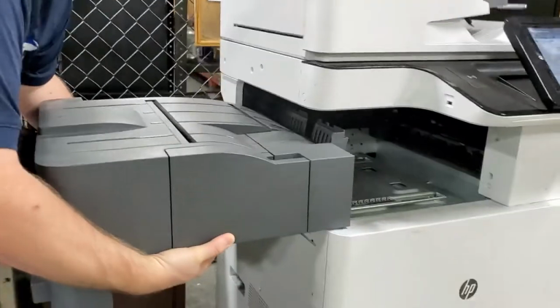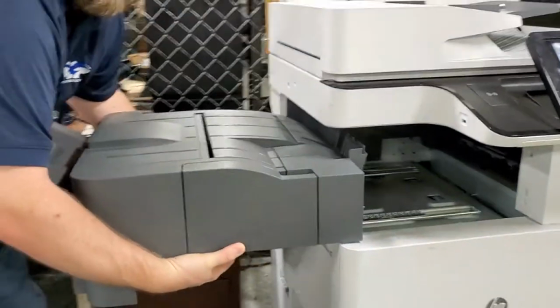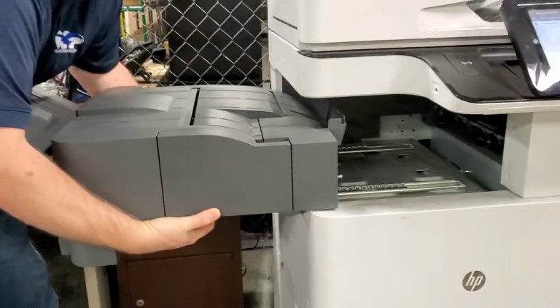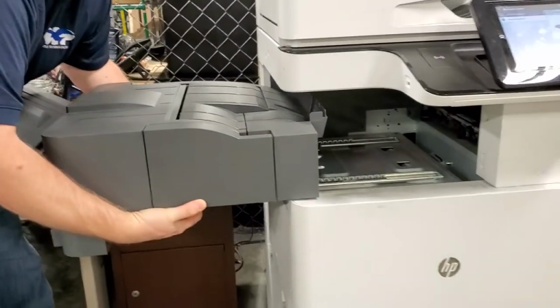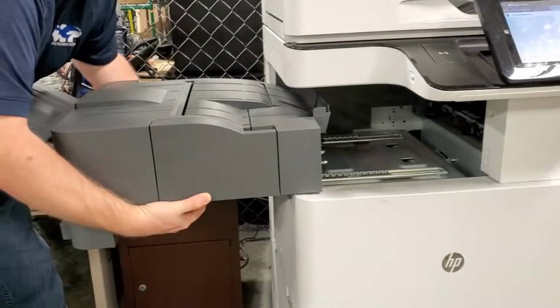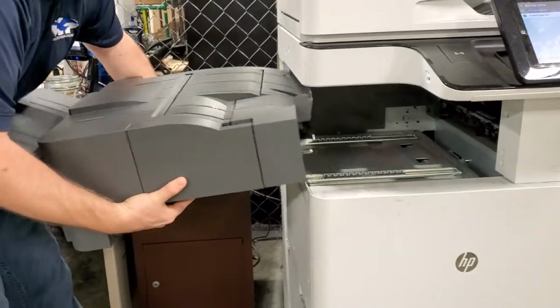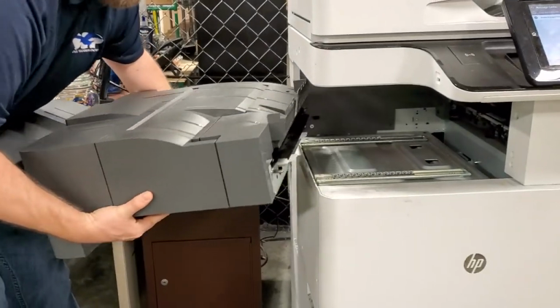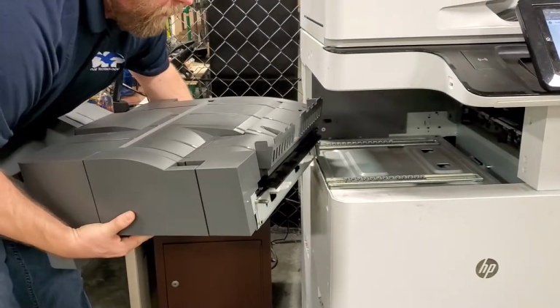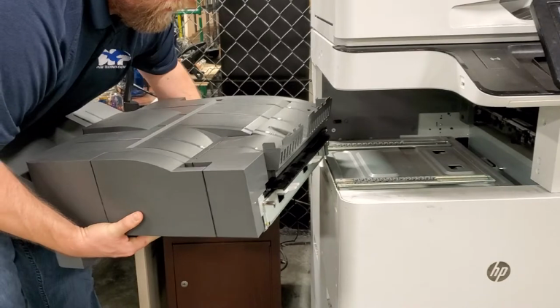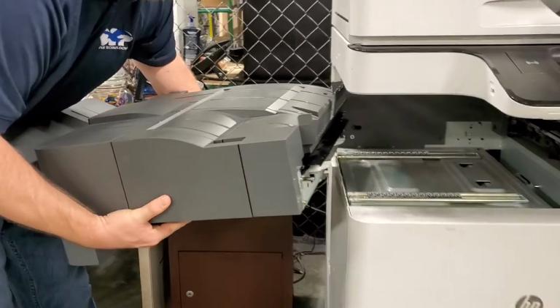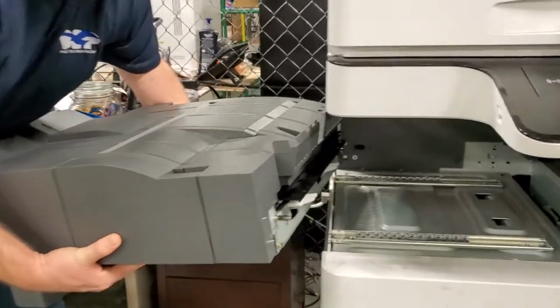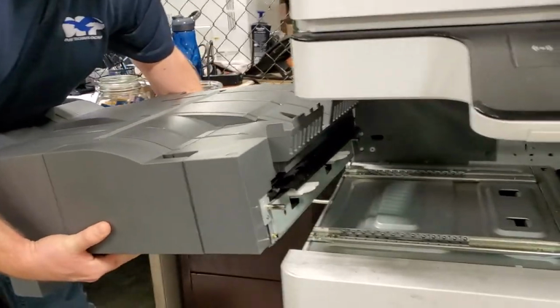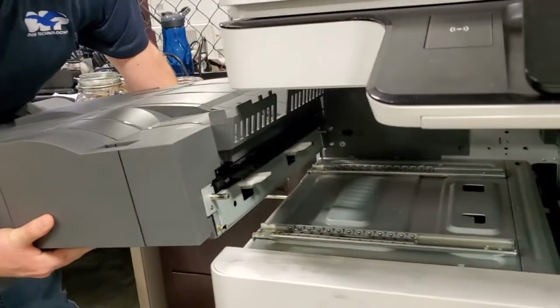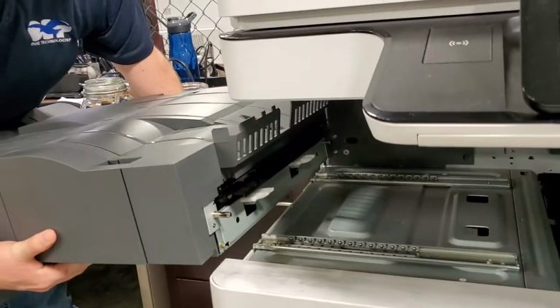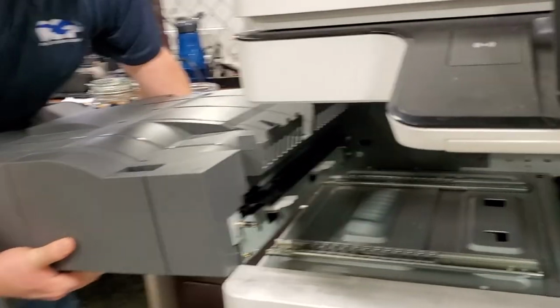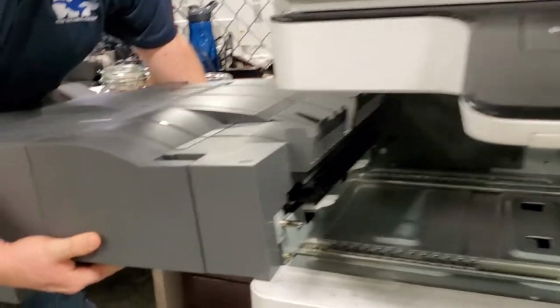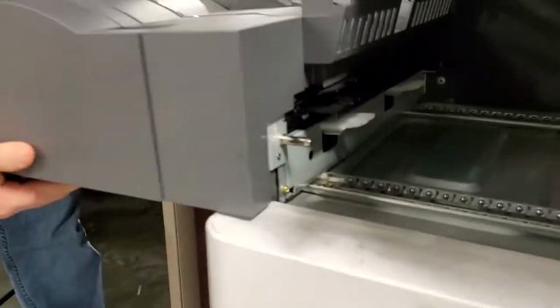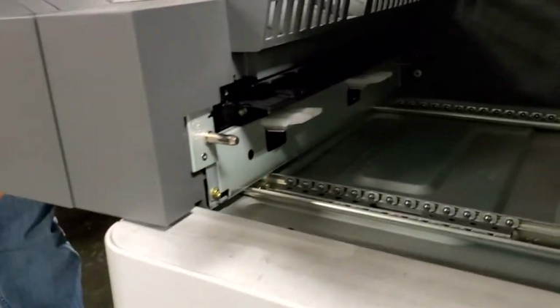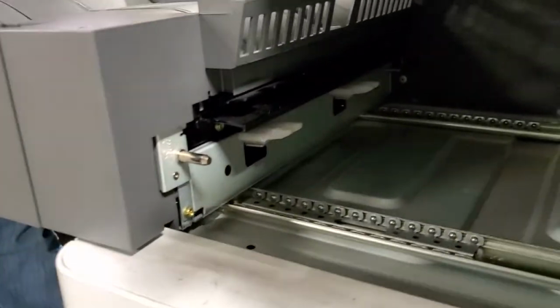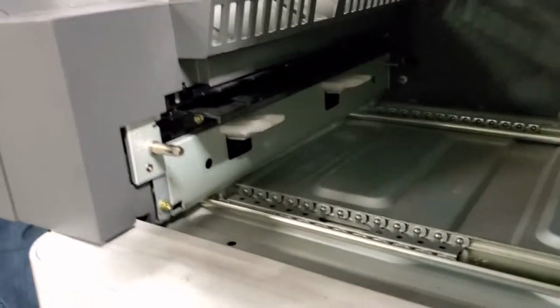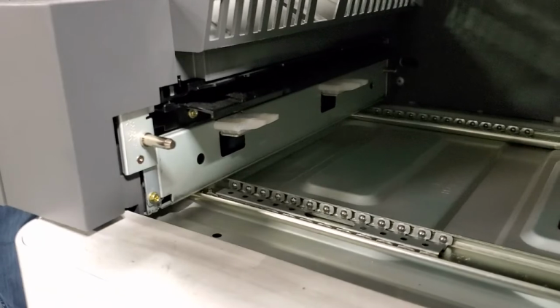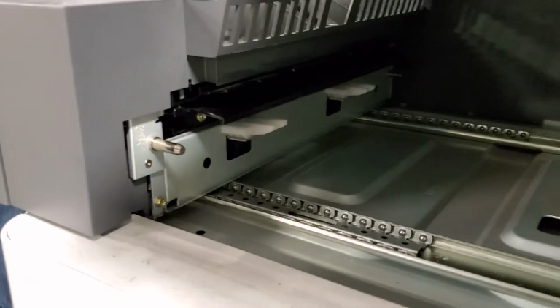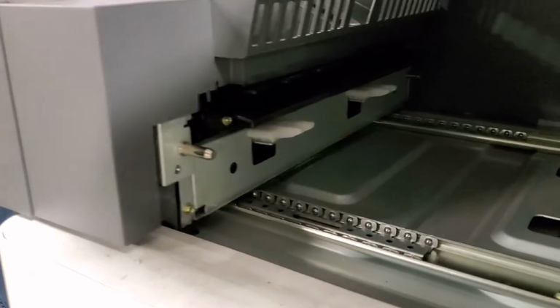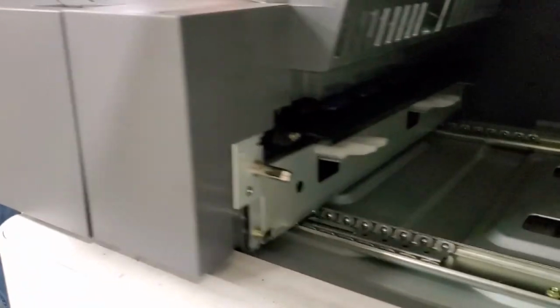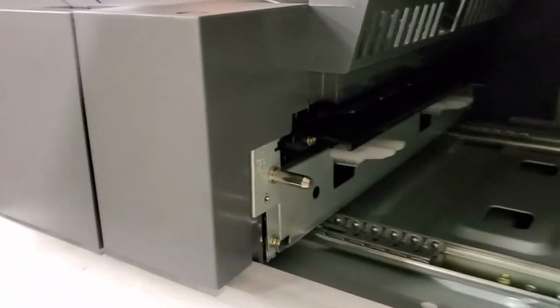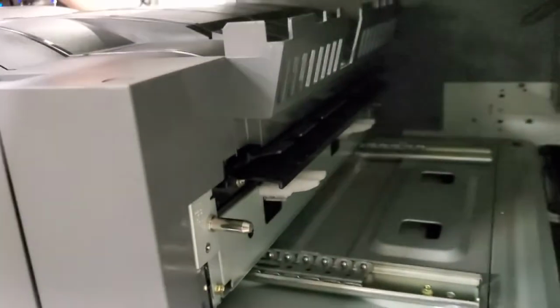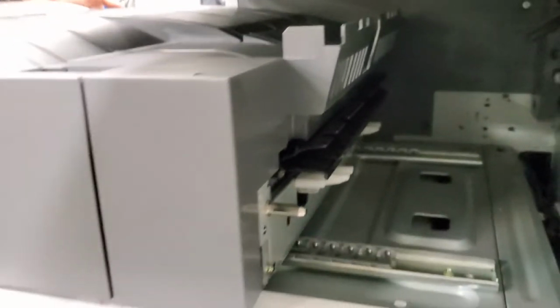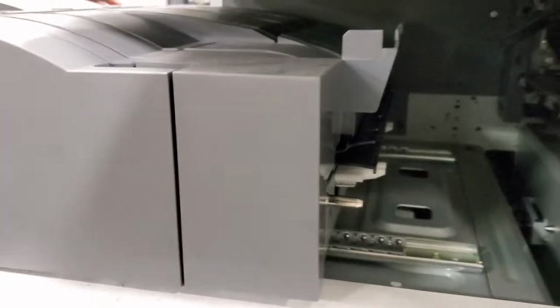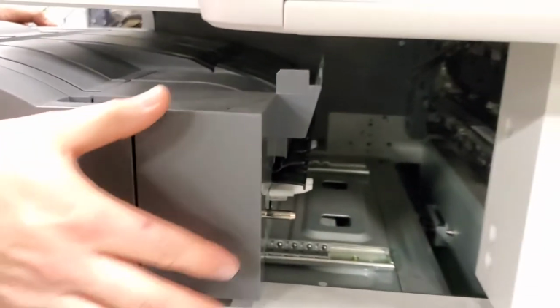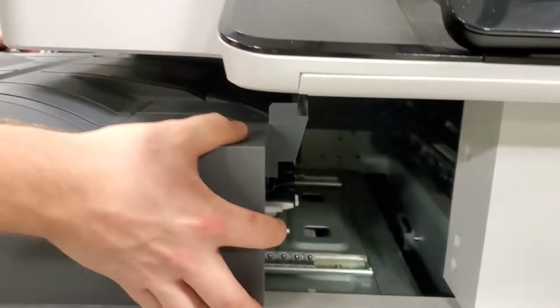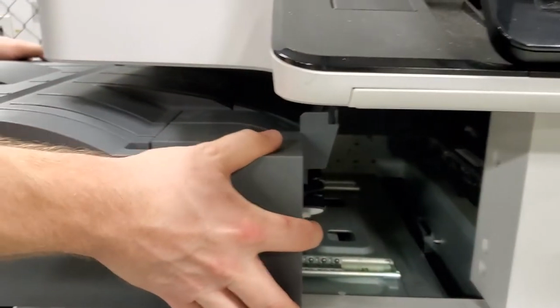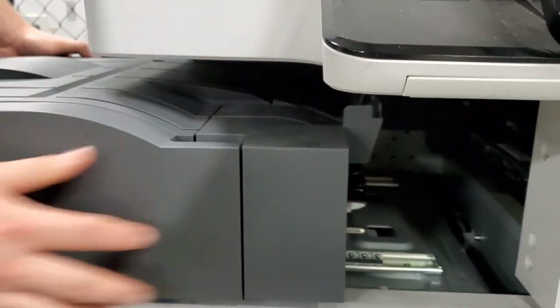When you go to put it in, line it up with the rails and push in. It shouldn't flop on this side.